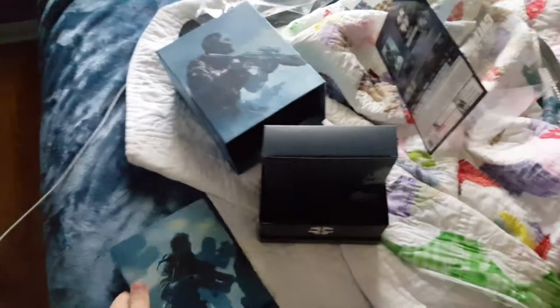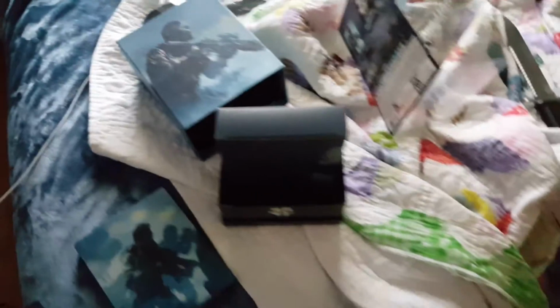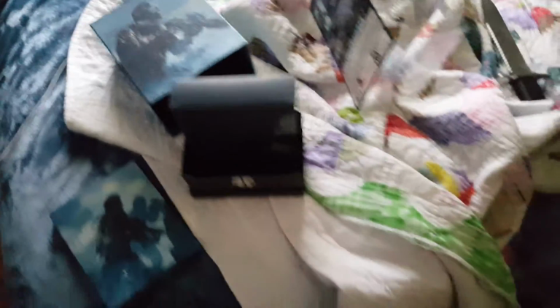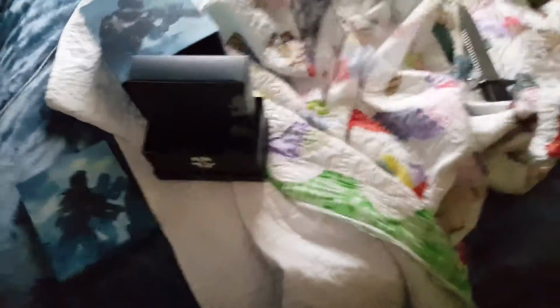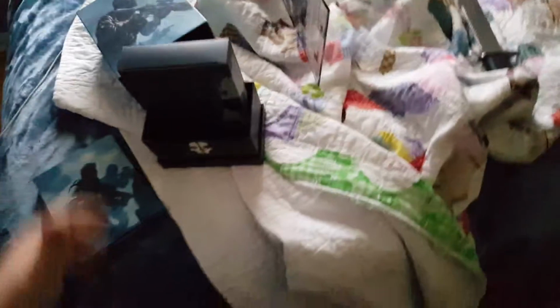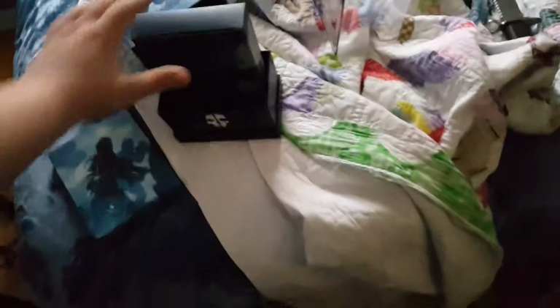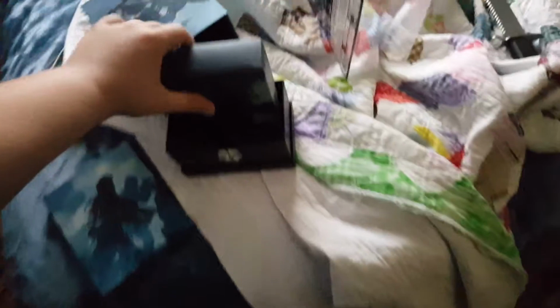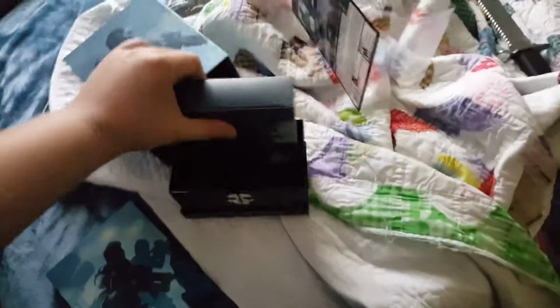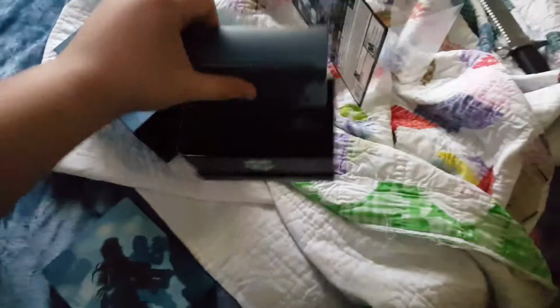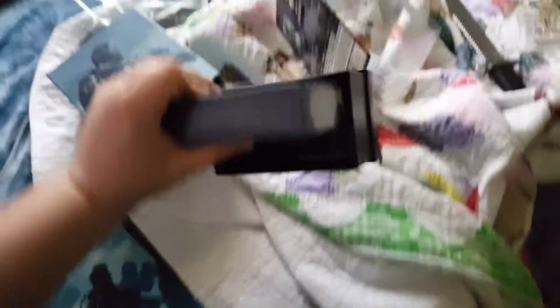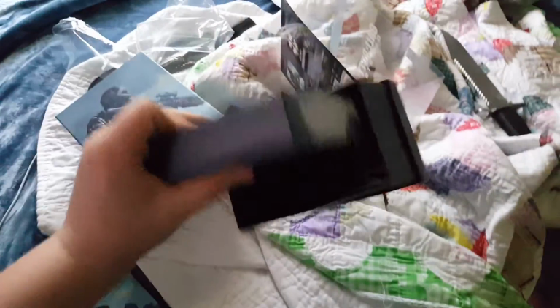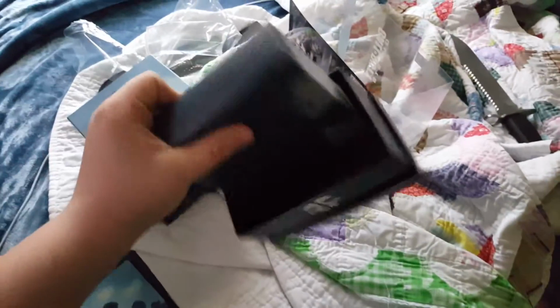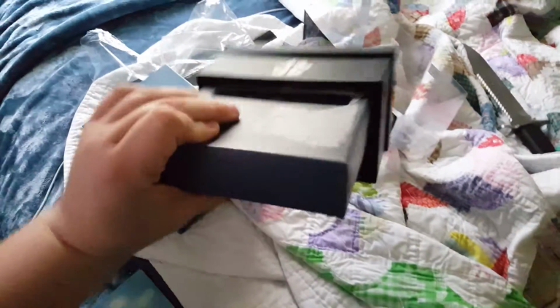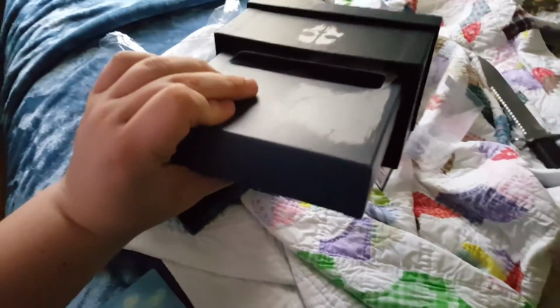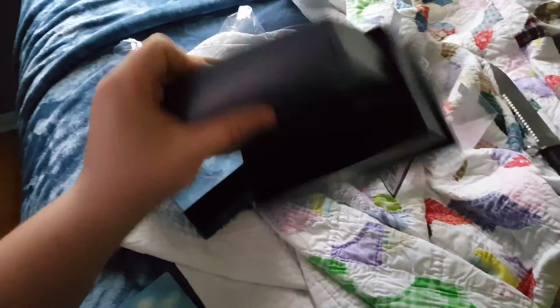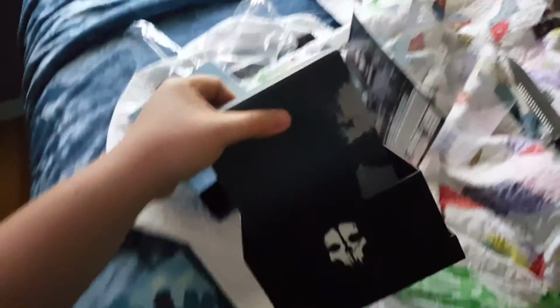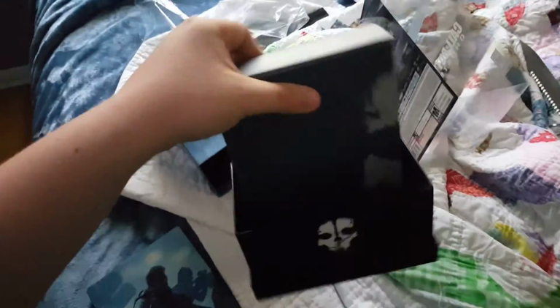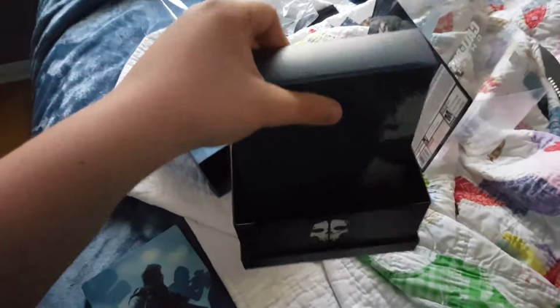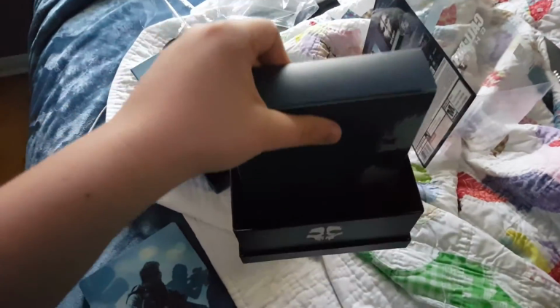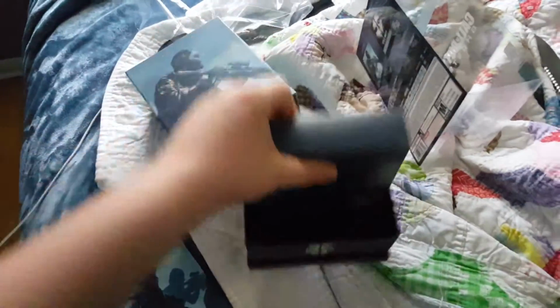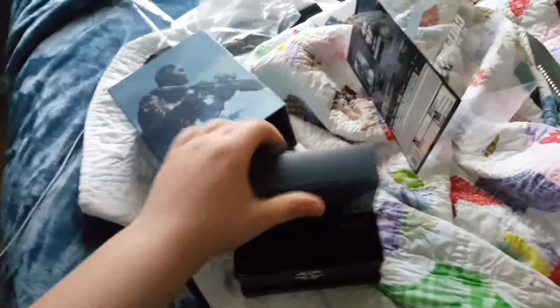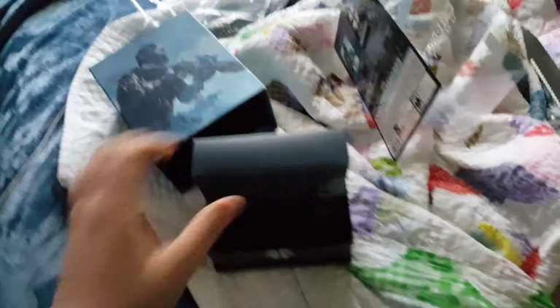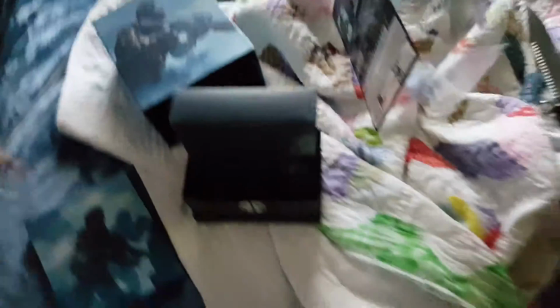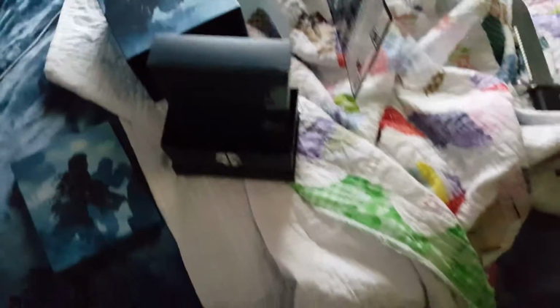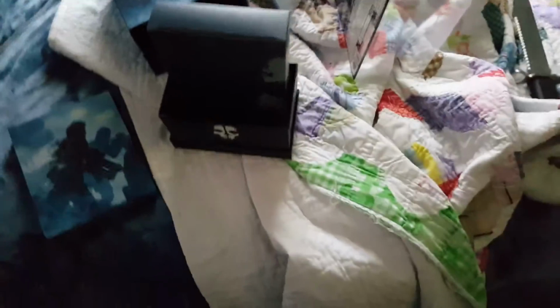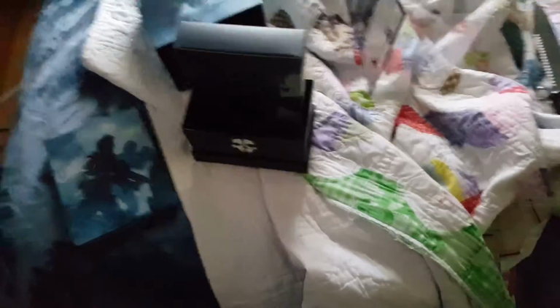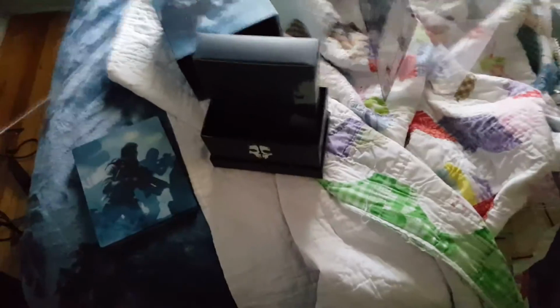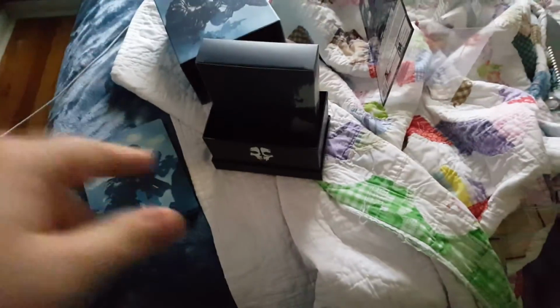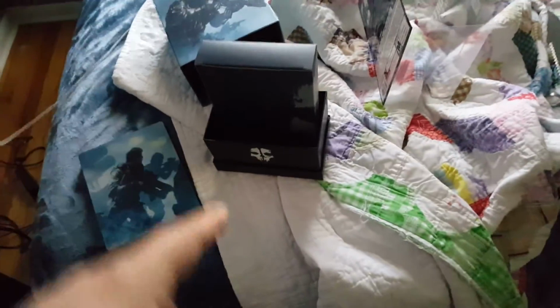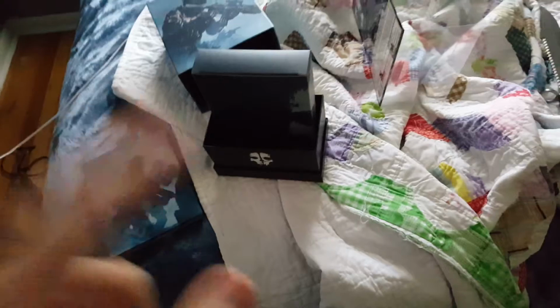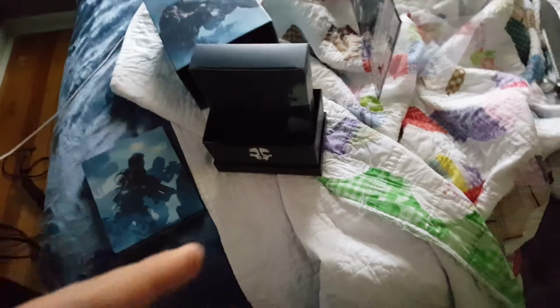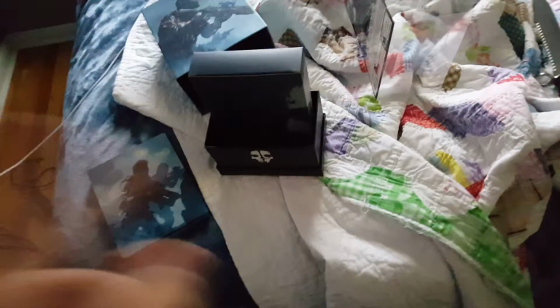Call of Duty Ghosts is actually one of my favorite Call of Duties. I know a lot of people hate it, but it's one of my favorites. I'm gonna pause this really quick, pull this out, and open it up and see what's in it.